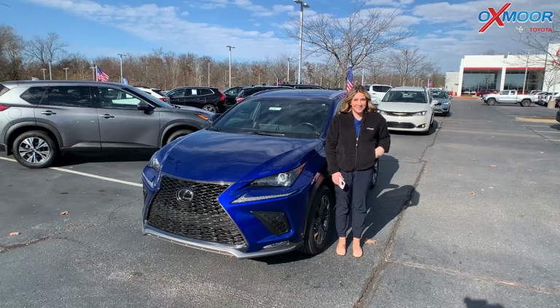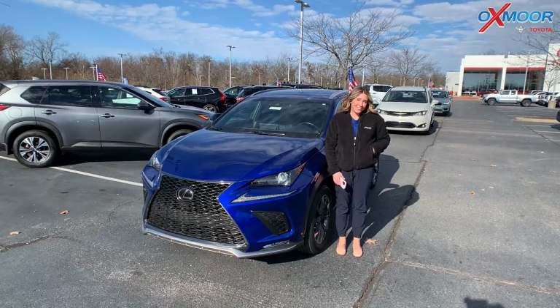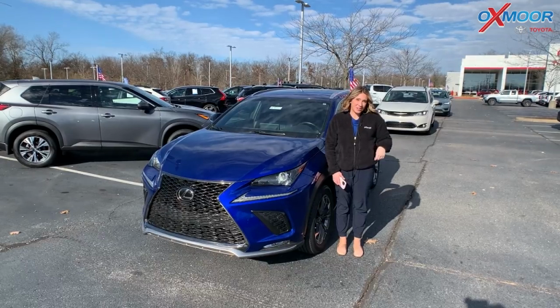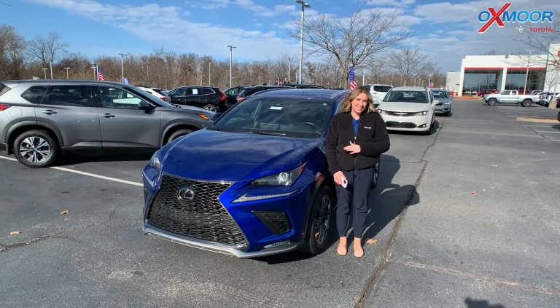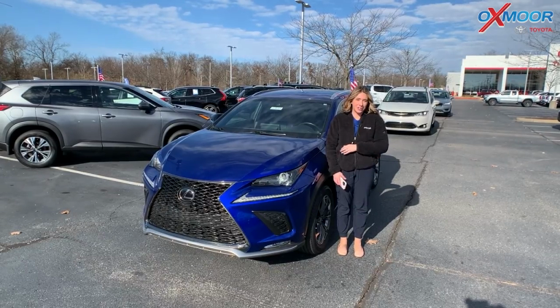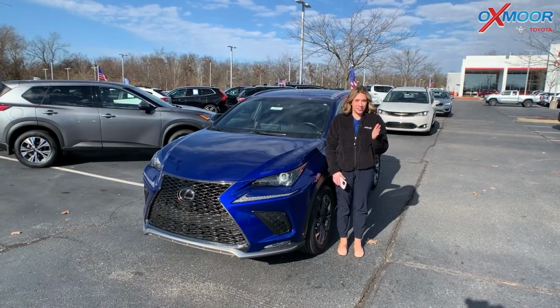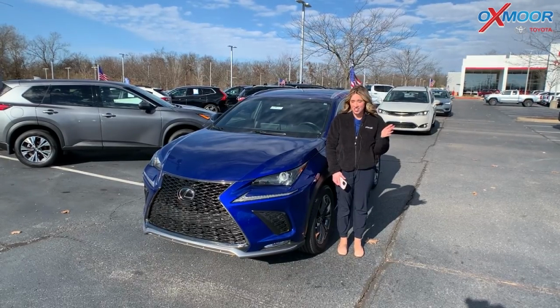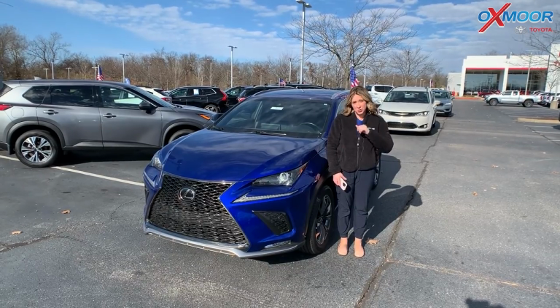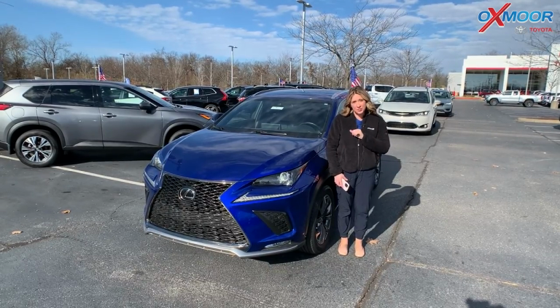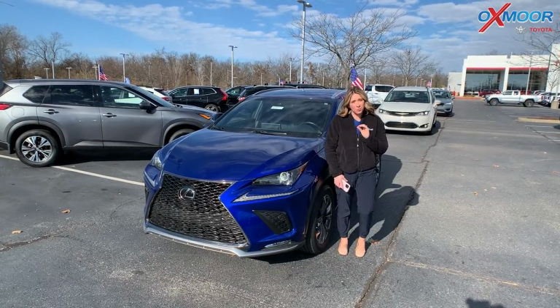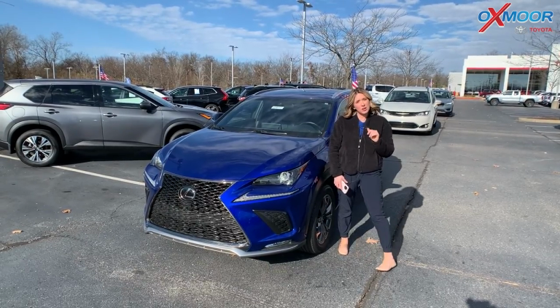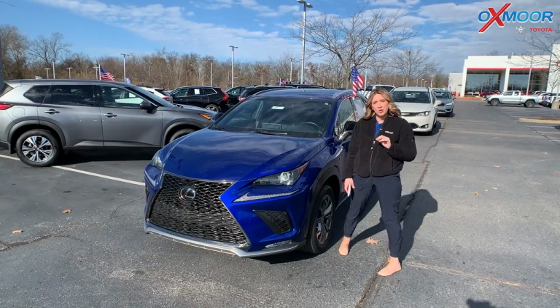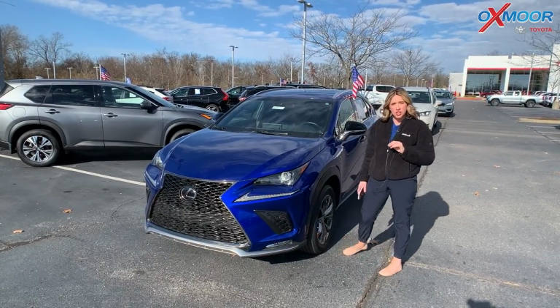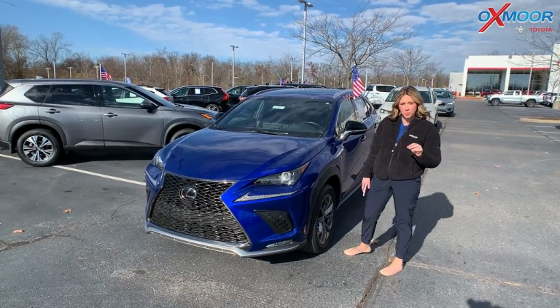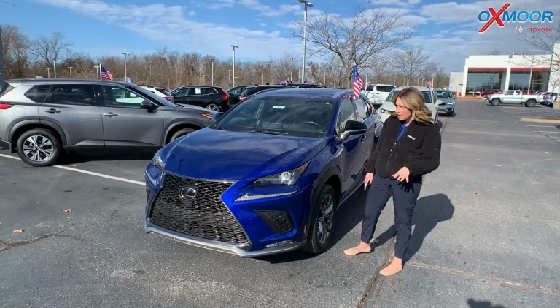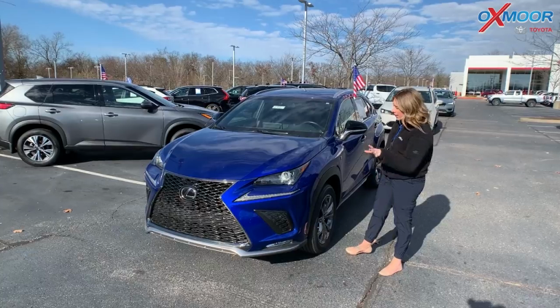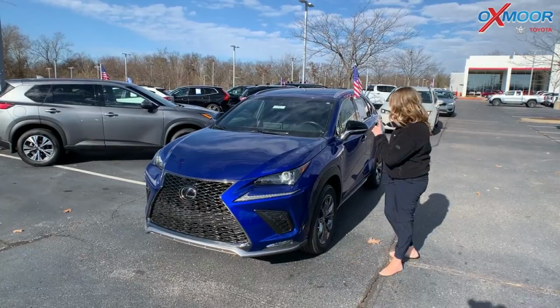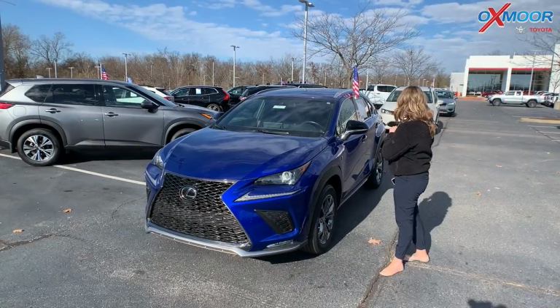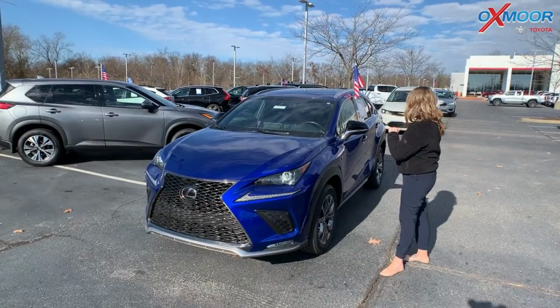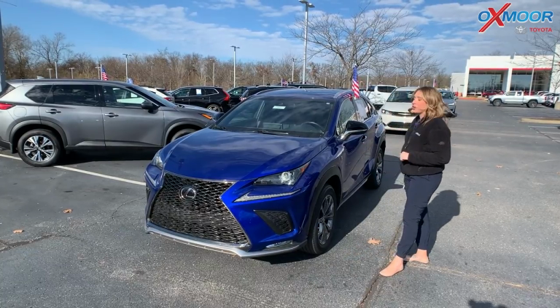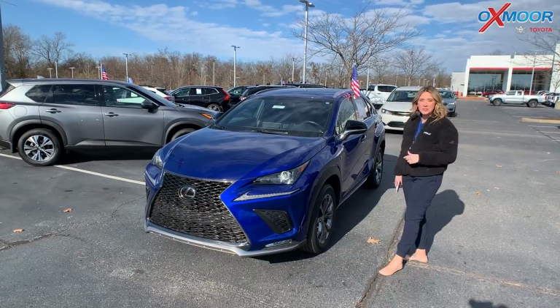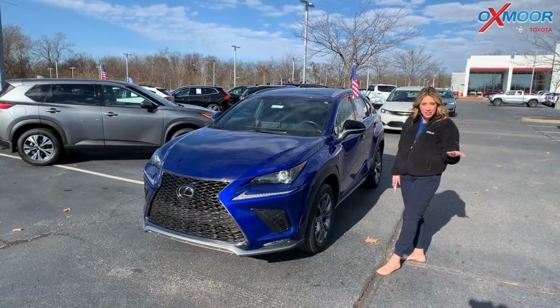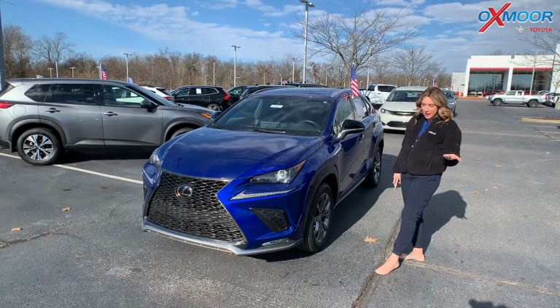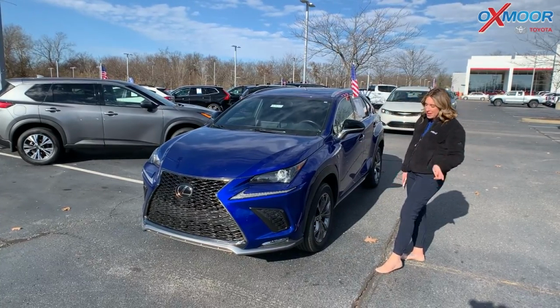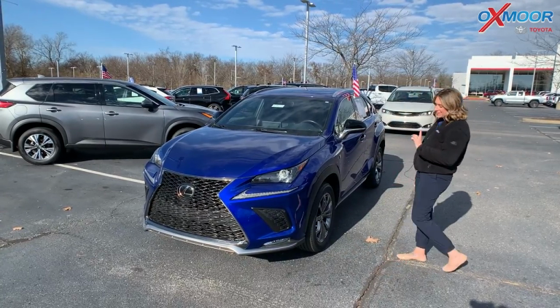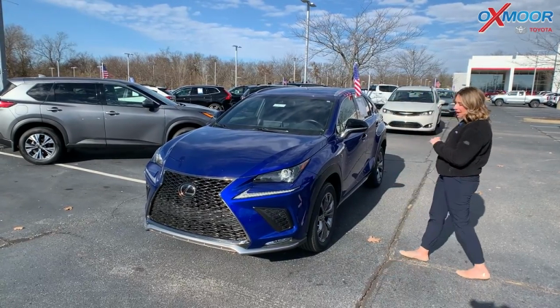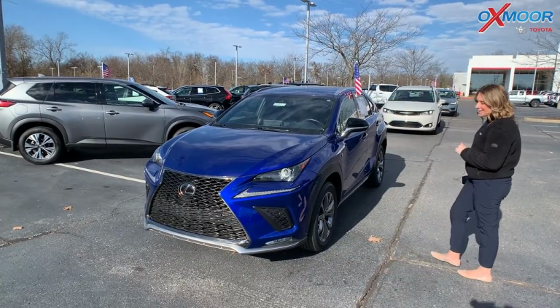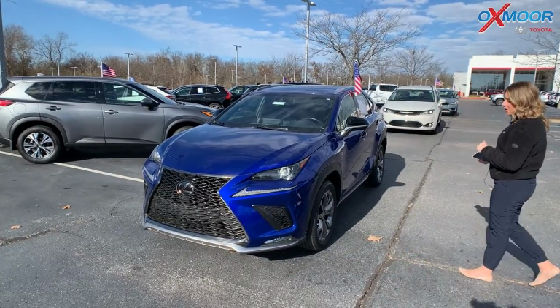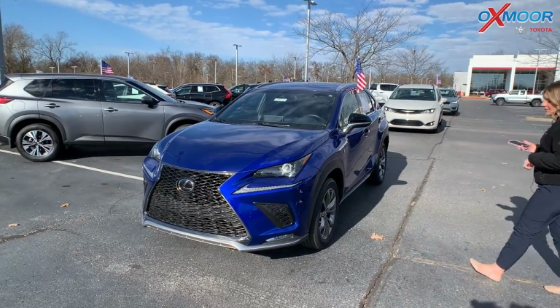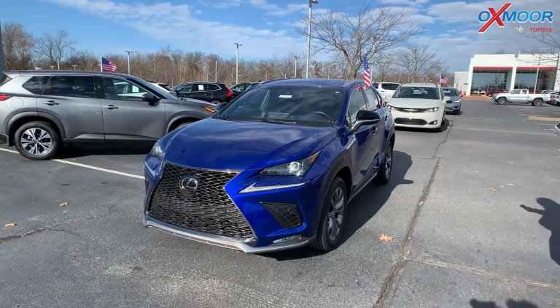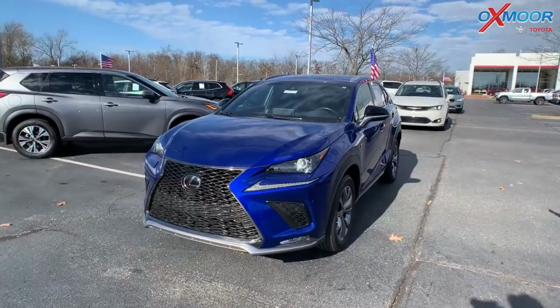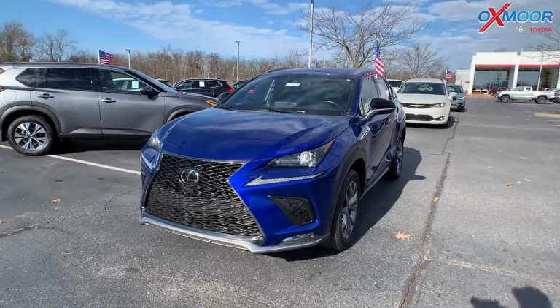Hey everyone, it's Gabrielle over here at Oxmoor Toyota for our pre-owned vehicles of the week. We're going to have three vehicles that we are going to talk a little bit about. Let's go ahead and start with this one right here.